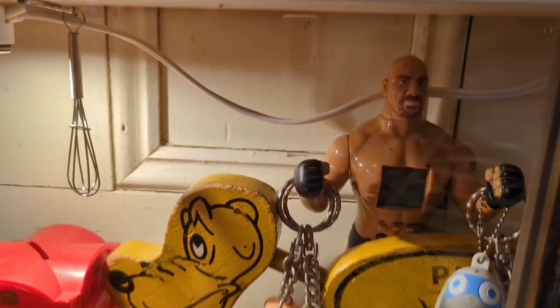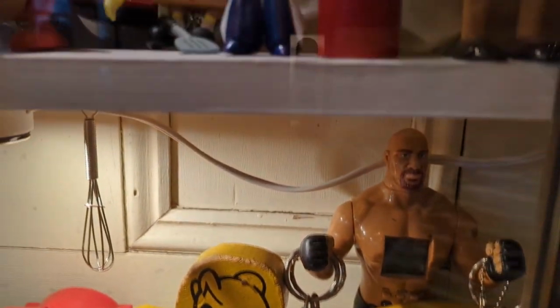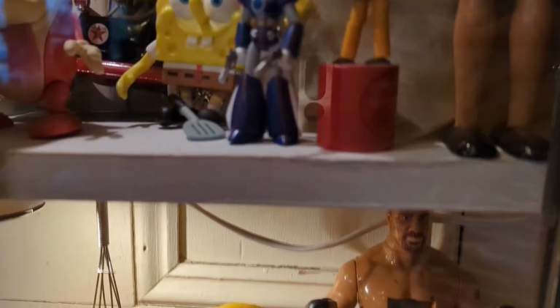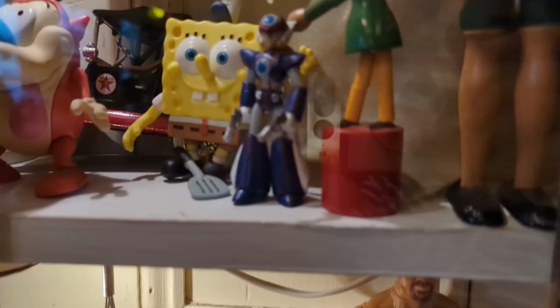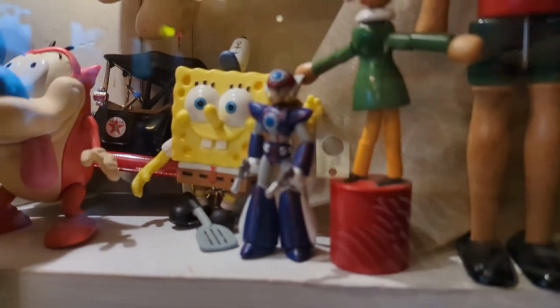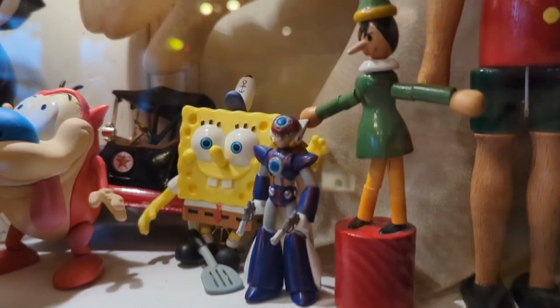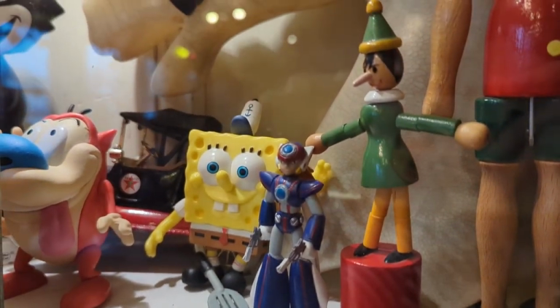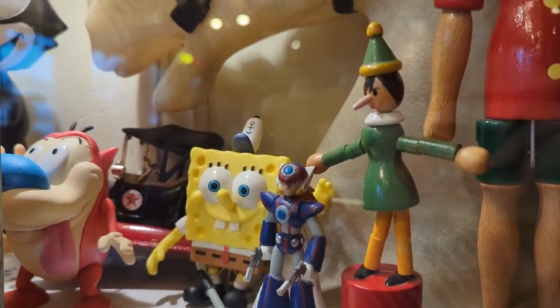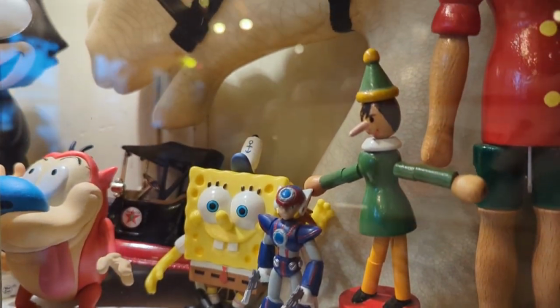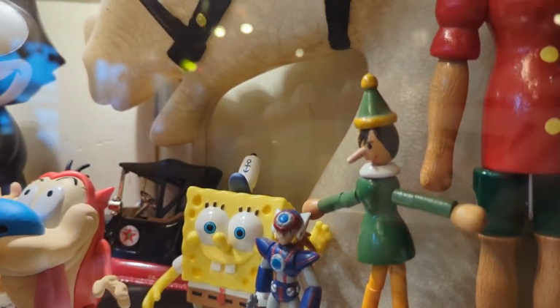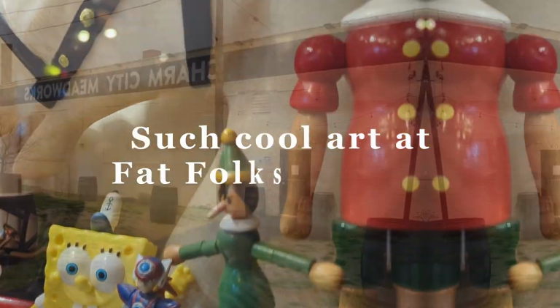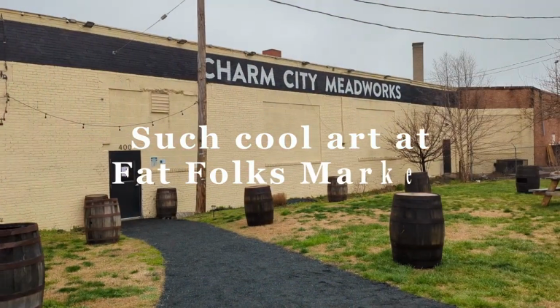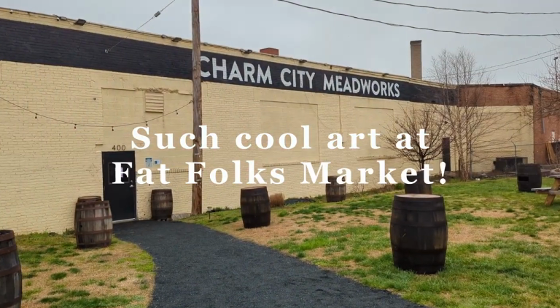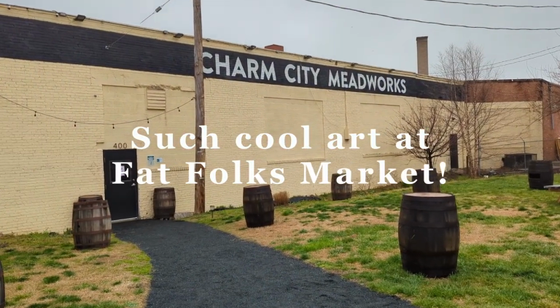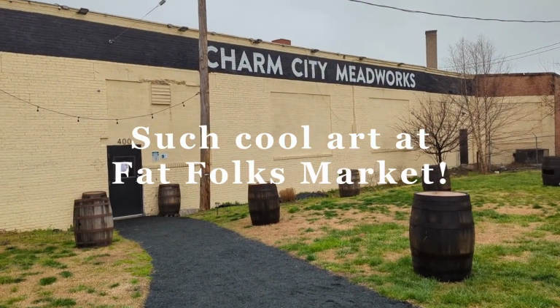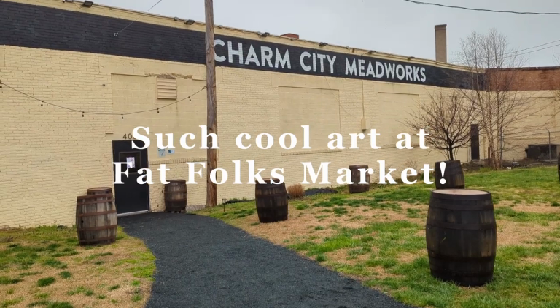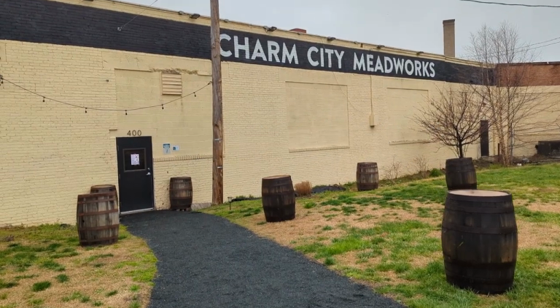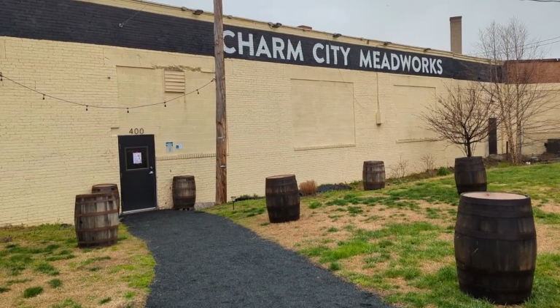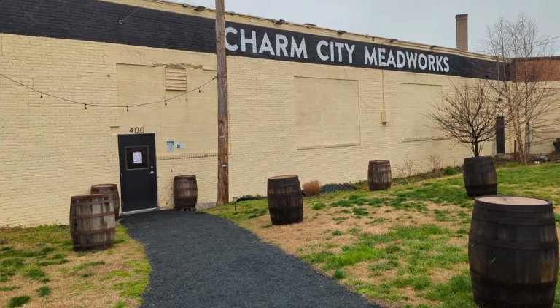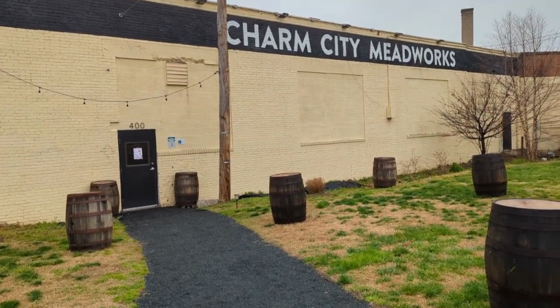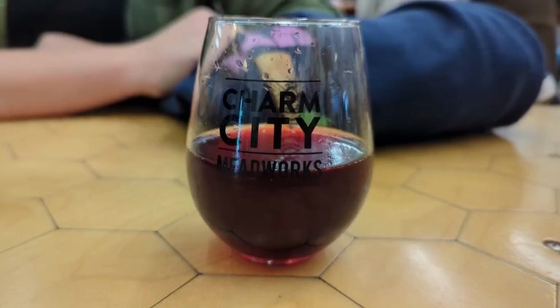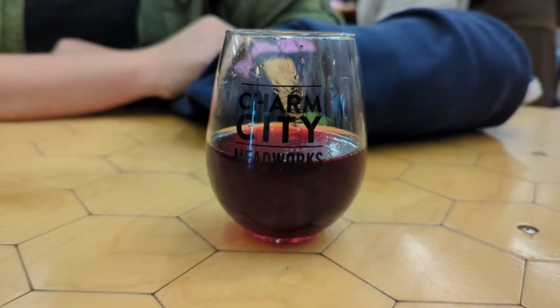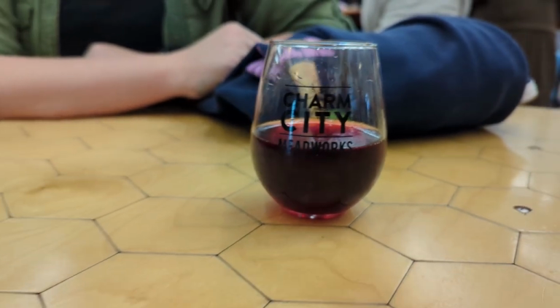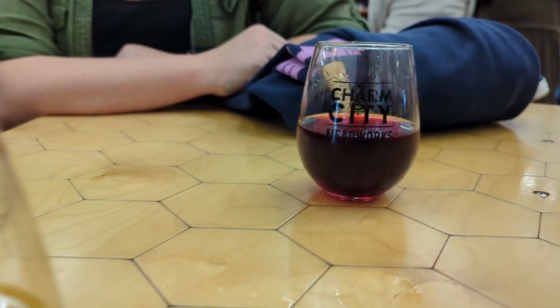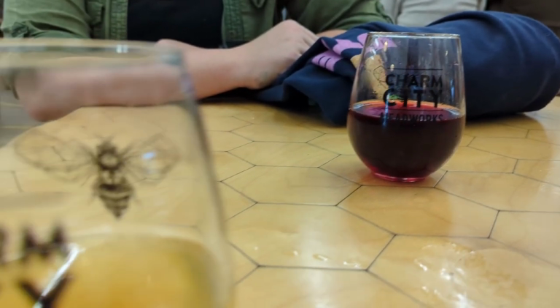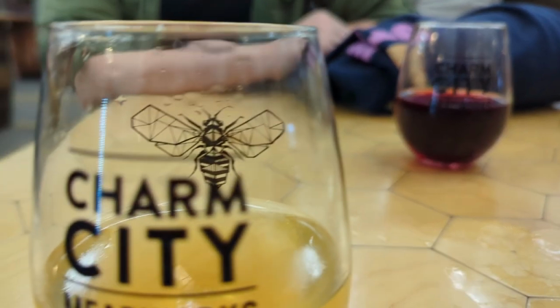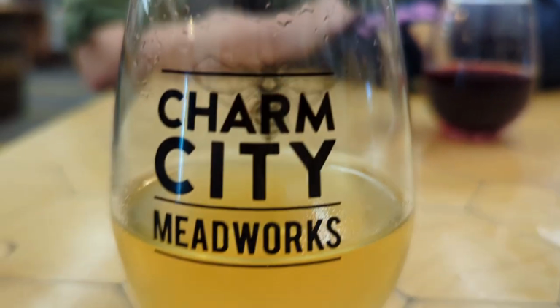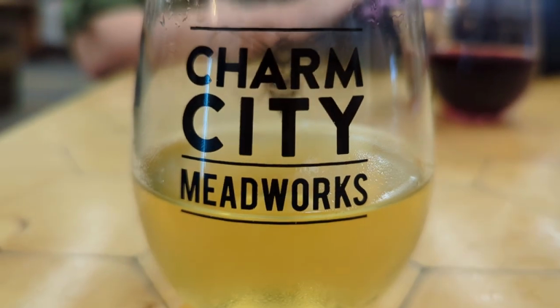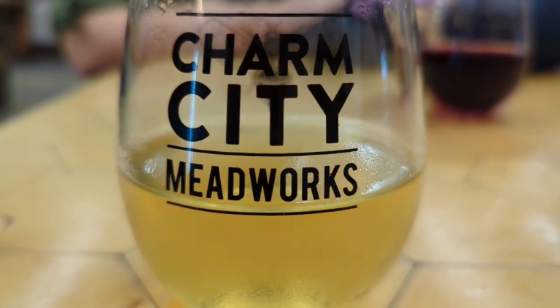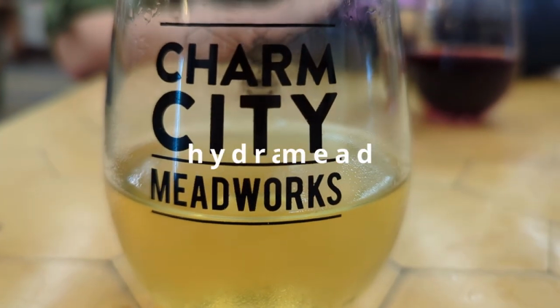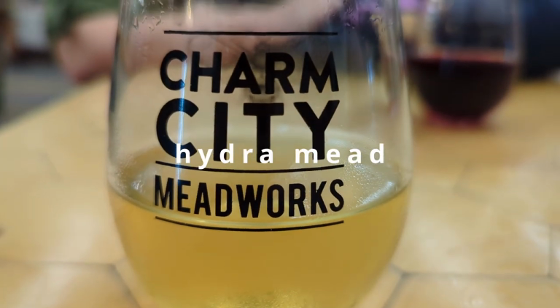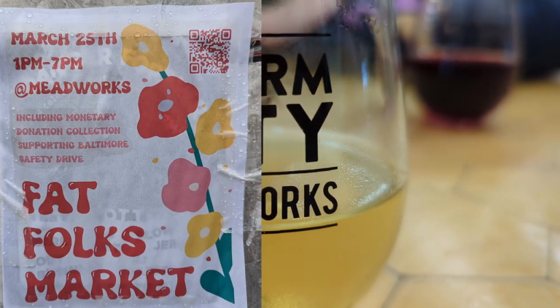After Paper Moon, we went to Charm City Meadworks, where I tried the Hydra Mead, which was really good. Even though the area we parked in was a bit dodgy, inside Meadworks was like a totally different world. We saw some really talented artists at the Fat Folks Market.